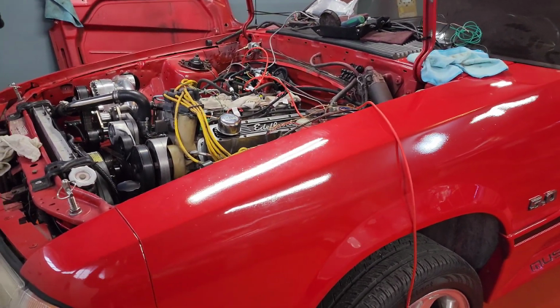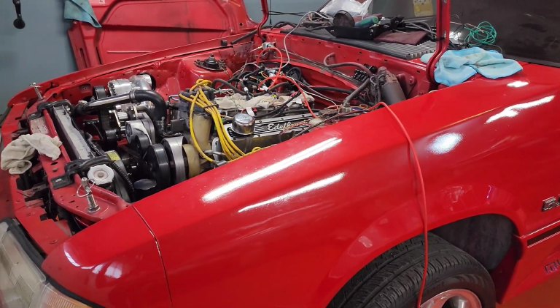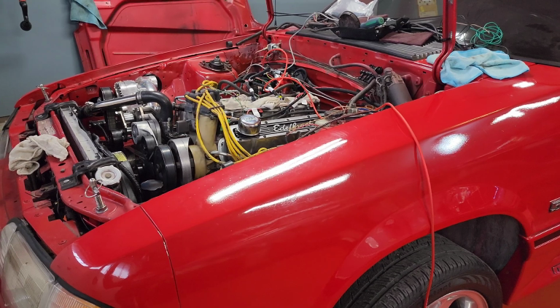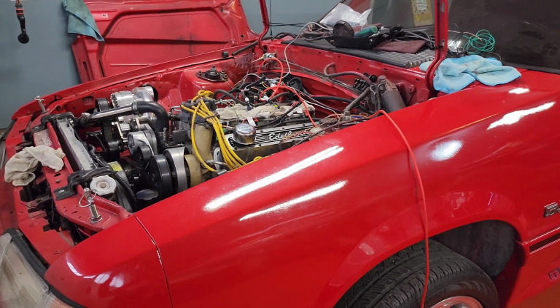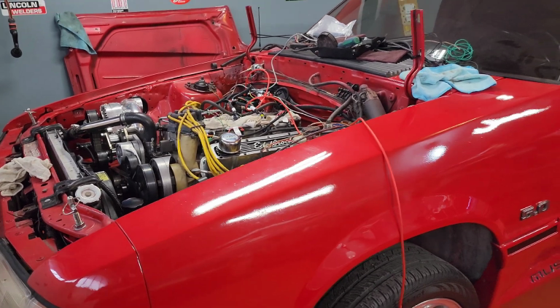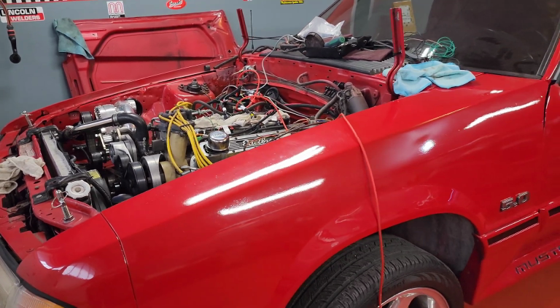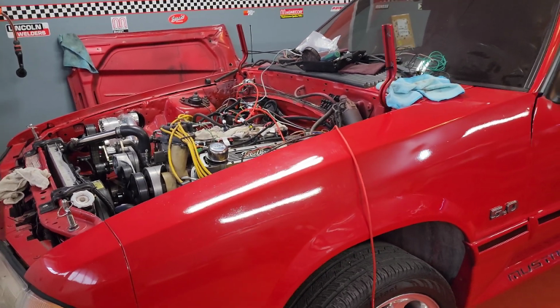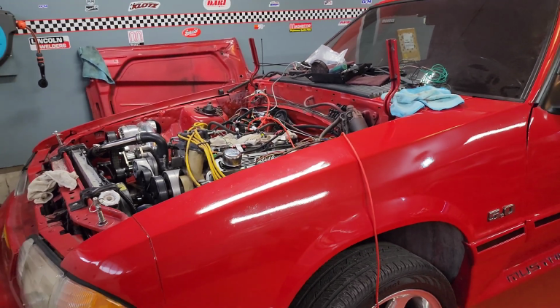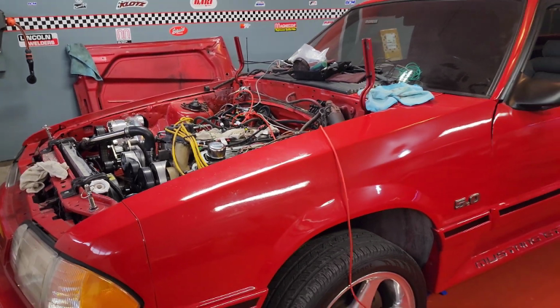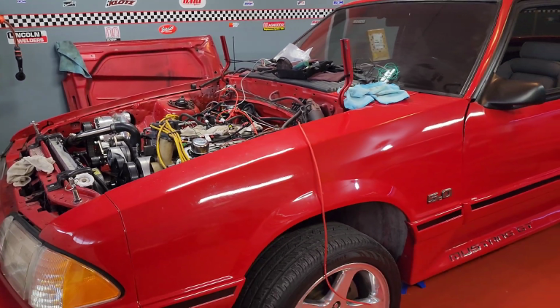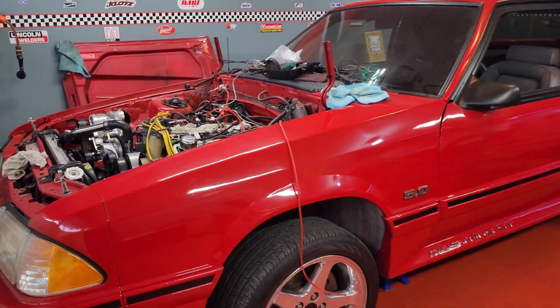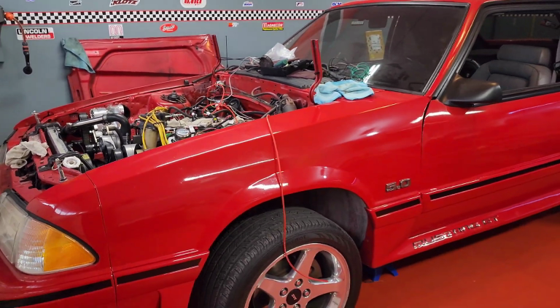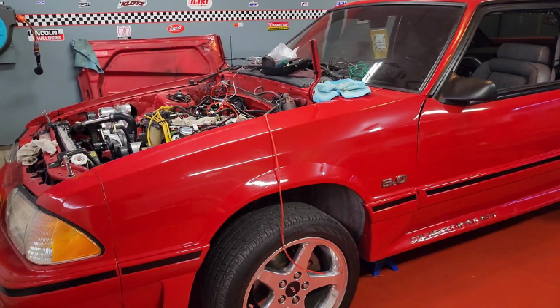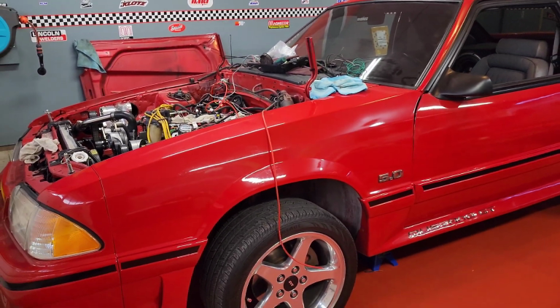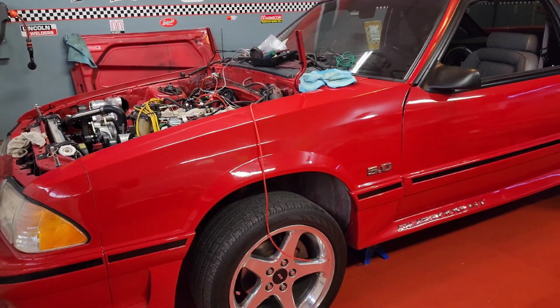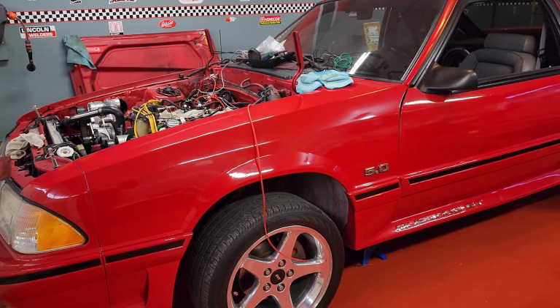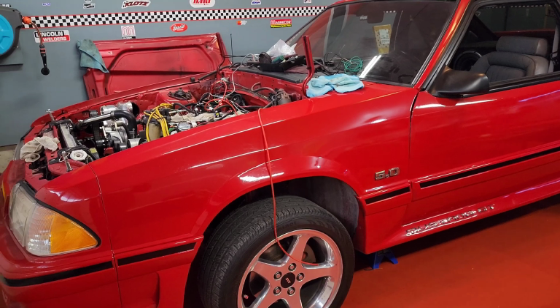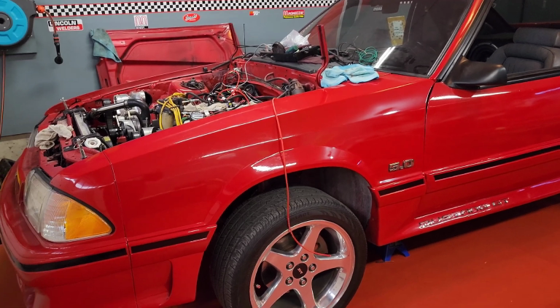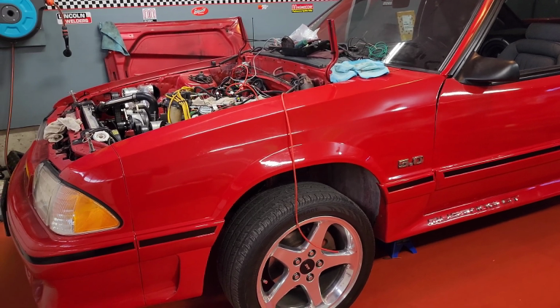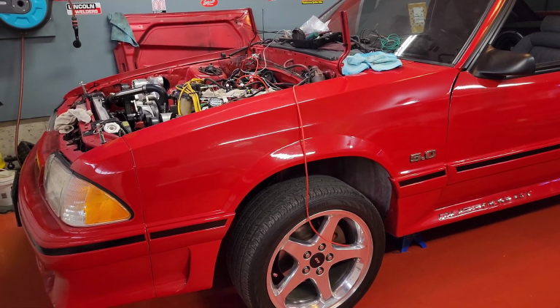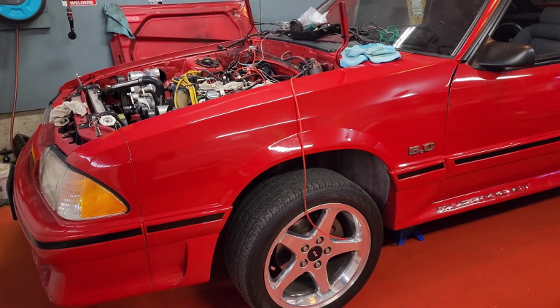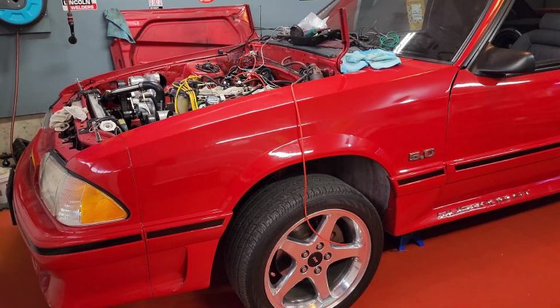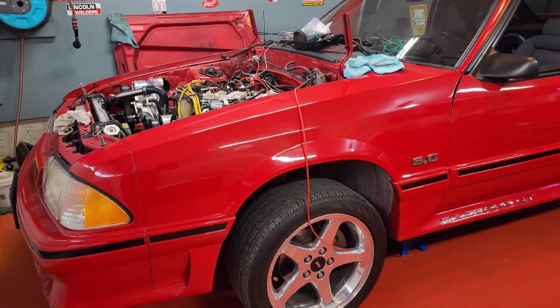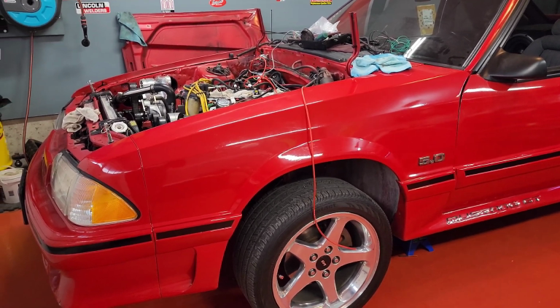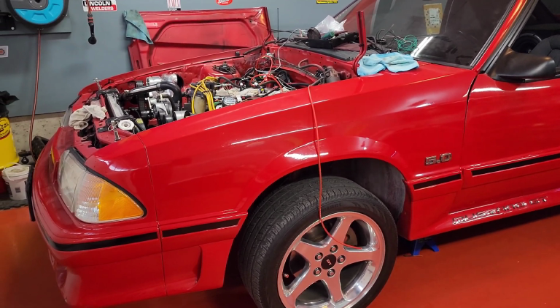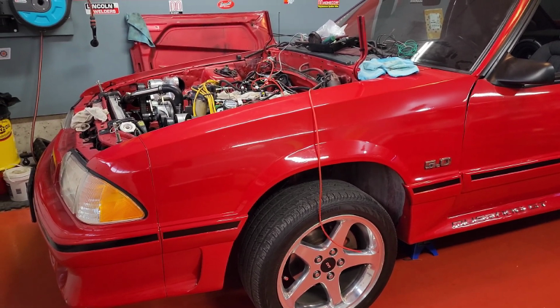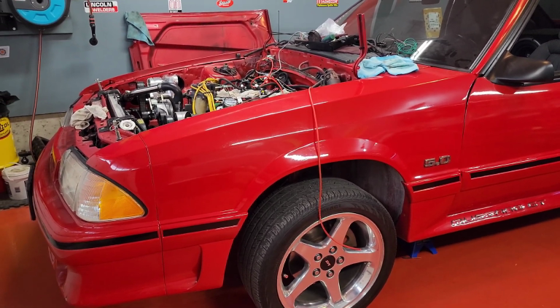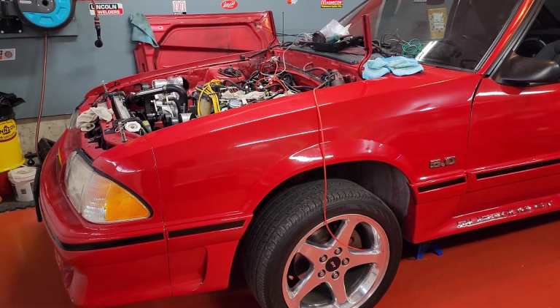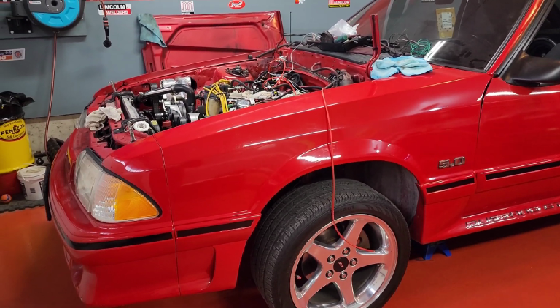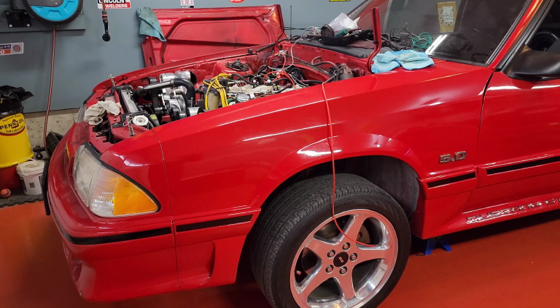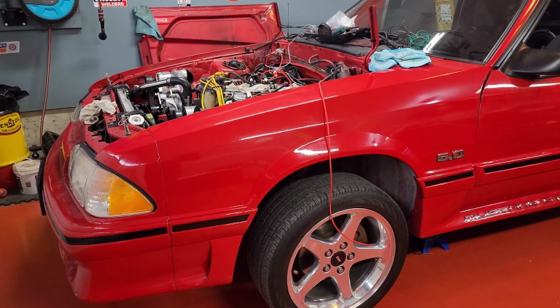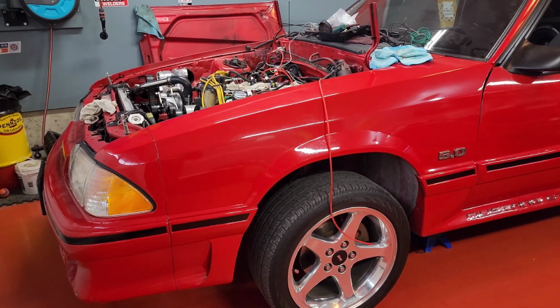Also, I'm aware that Anderson Motorsports creates a kit which sources all these parts for you. However, for me in Canada, shipped, that kit would have been closer to $4,000. I spent around $2,000 on the 937 kit. I just wanted to cover that — that's it, bye.